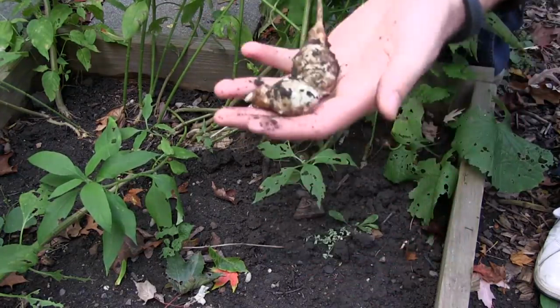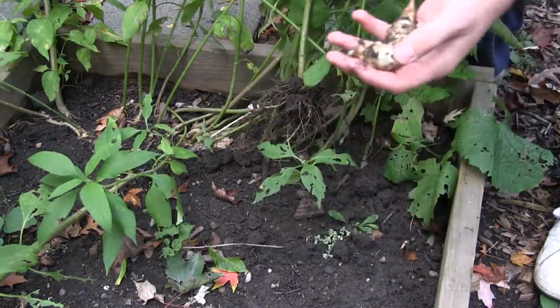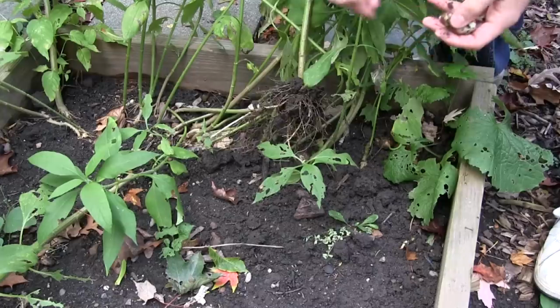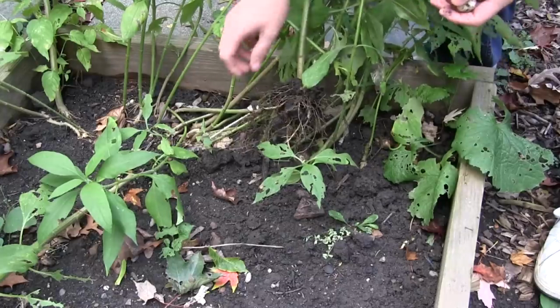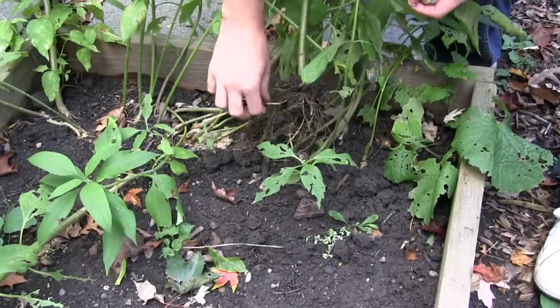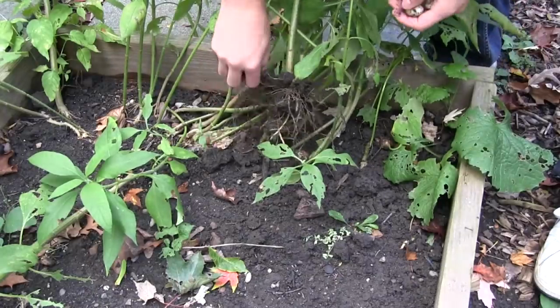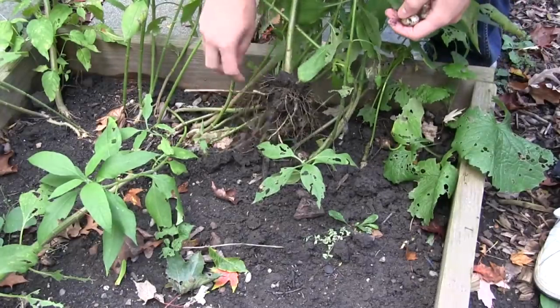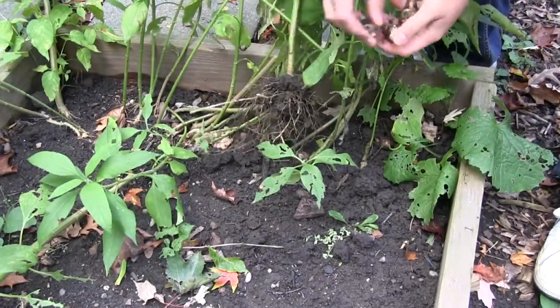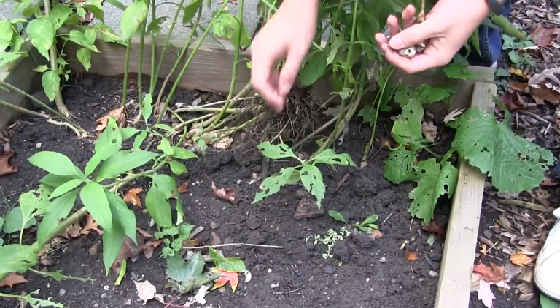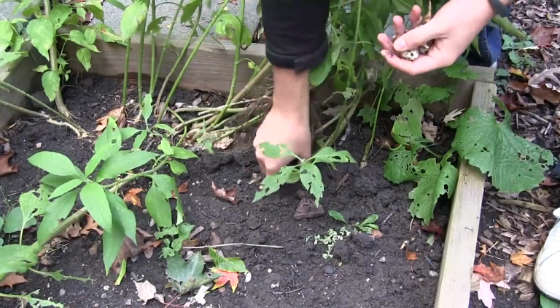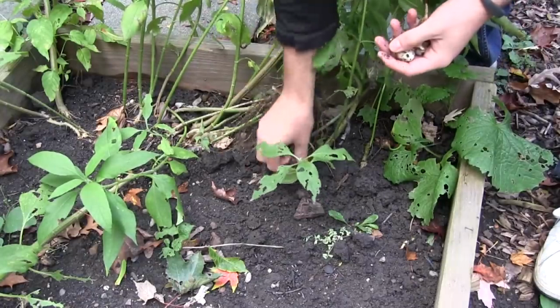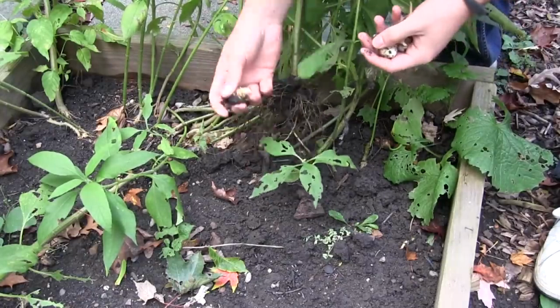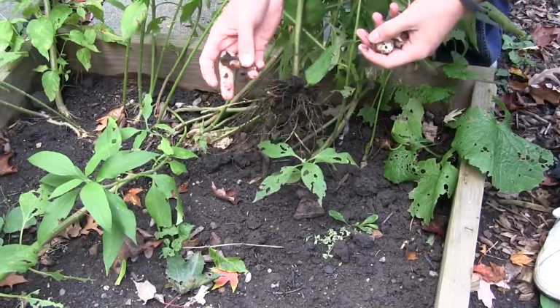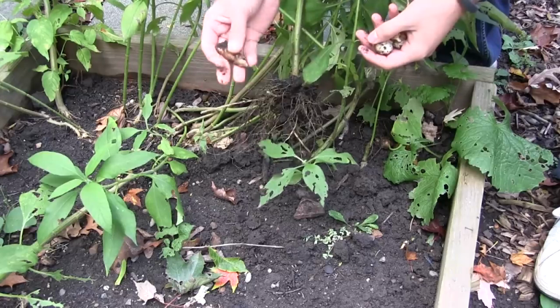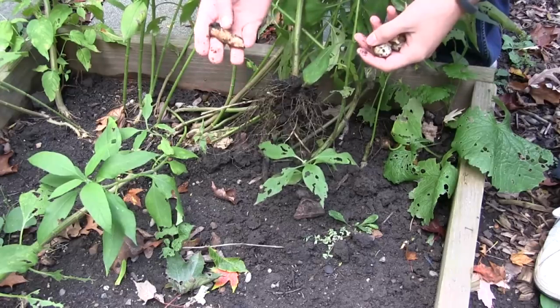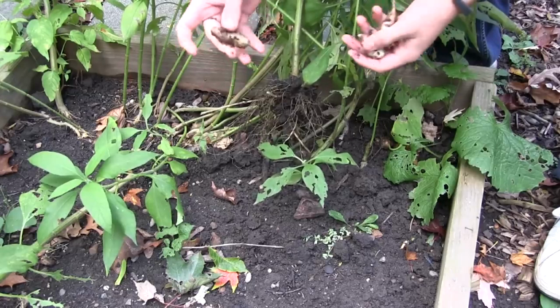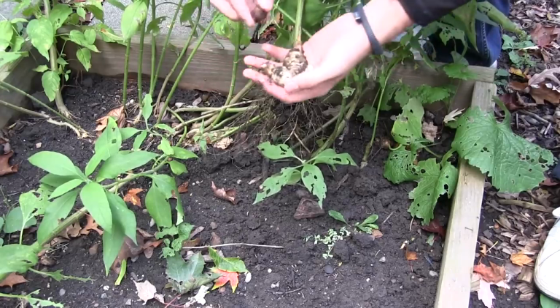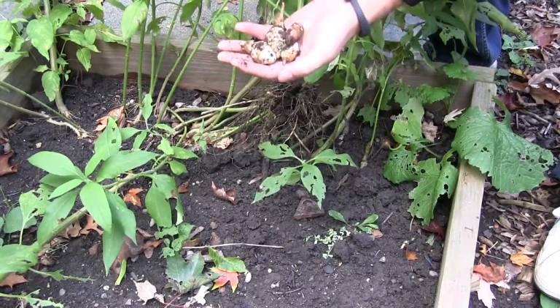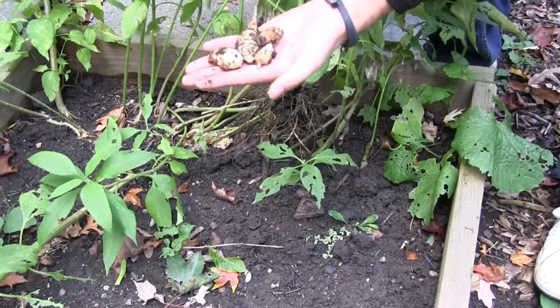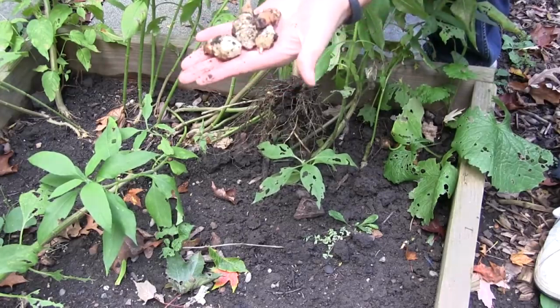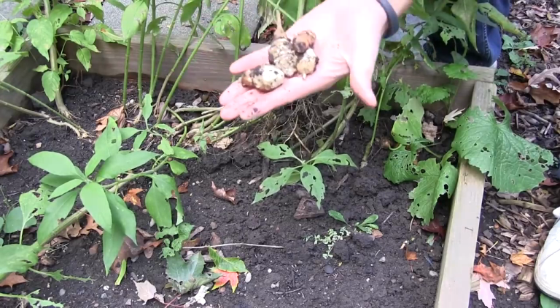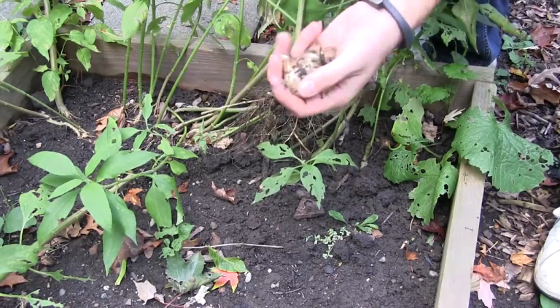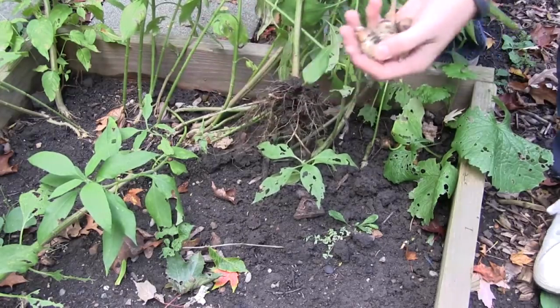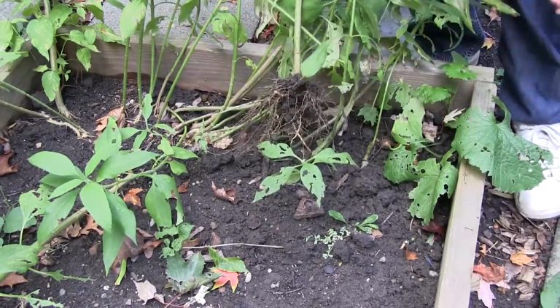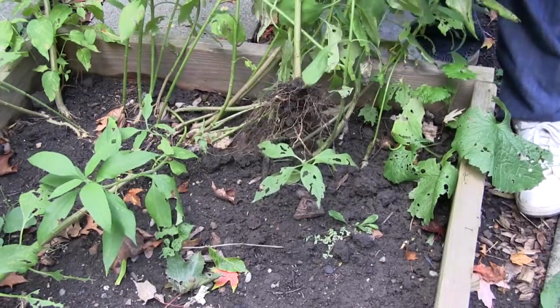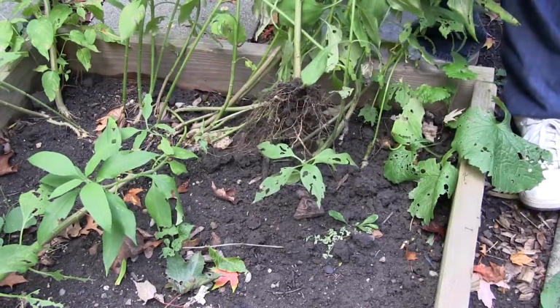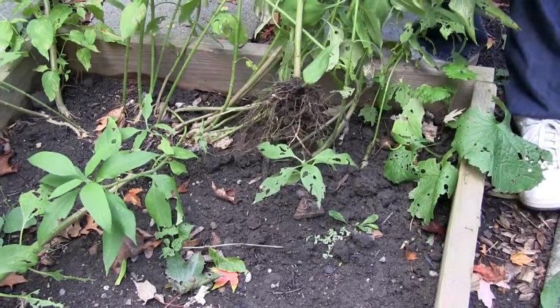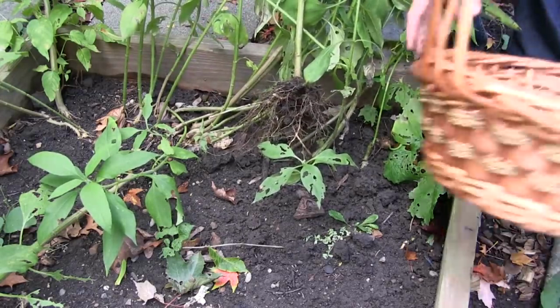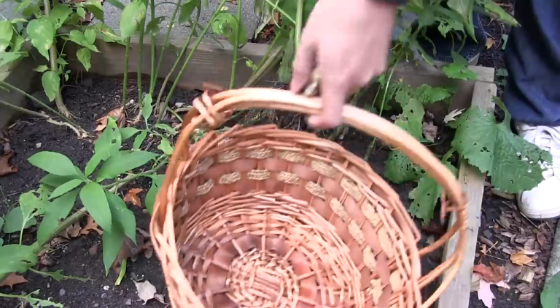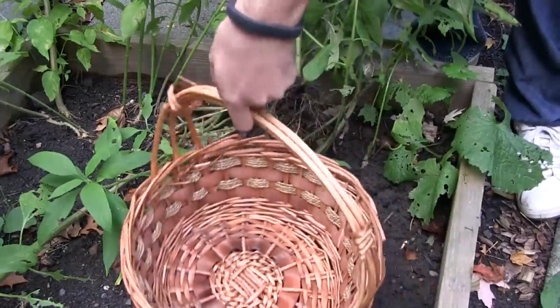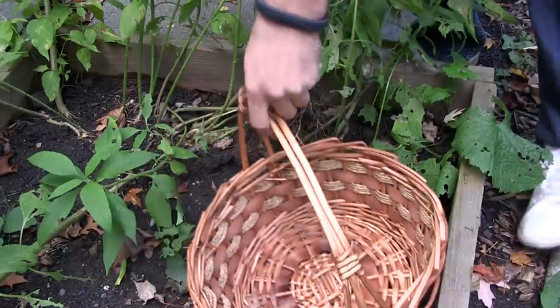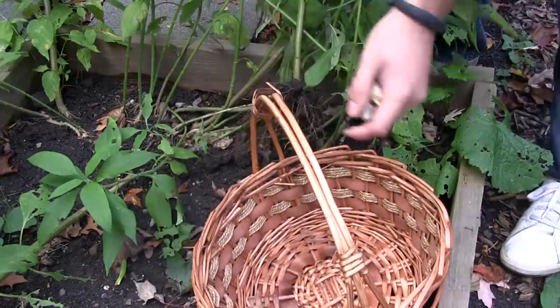Not as big as I've seen other people grow, but these are really cool nonetheless. I love the different shapes that you get. Let's keep going here.